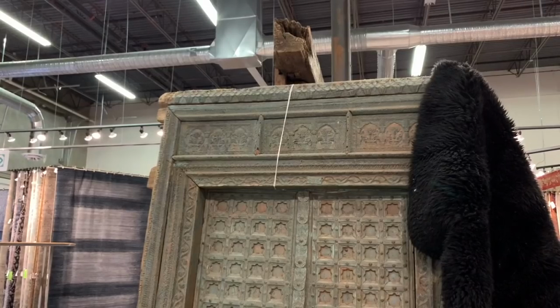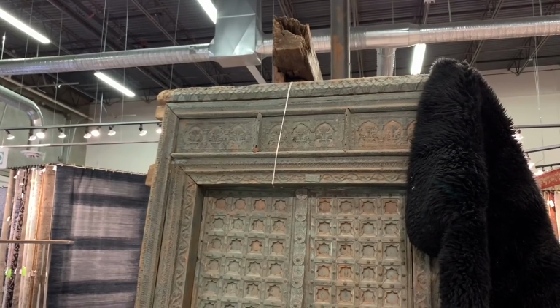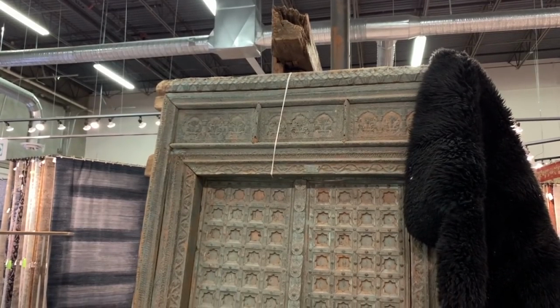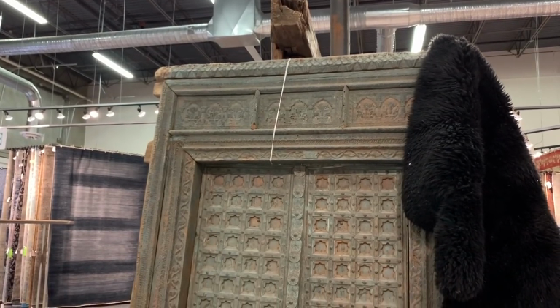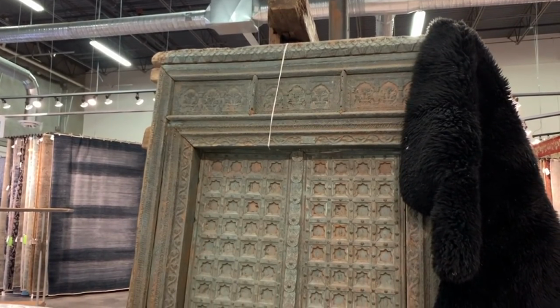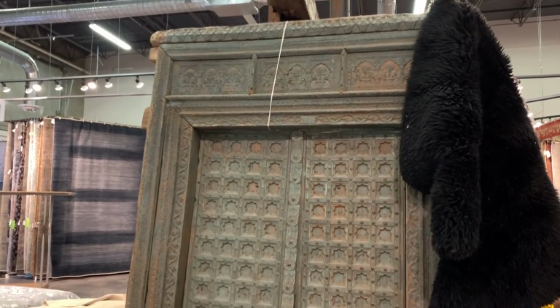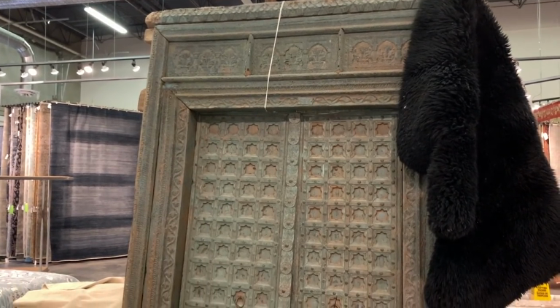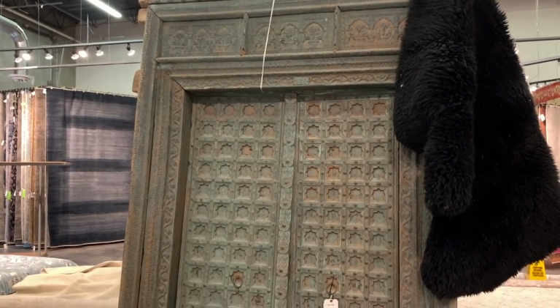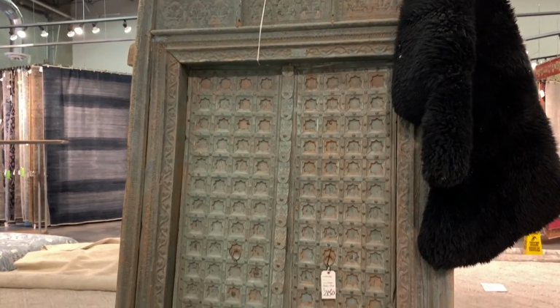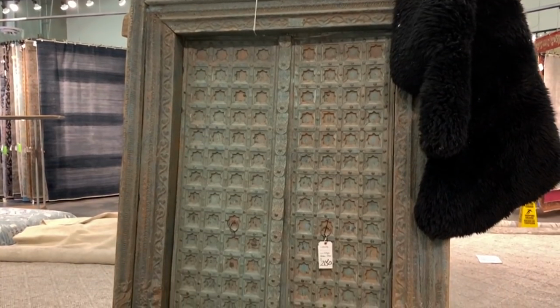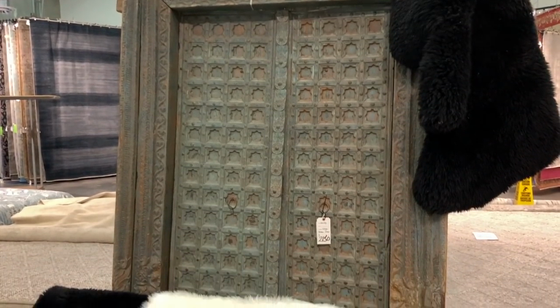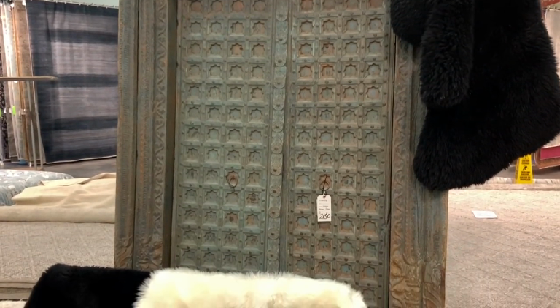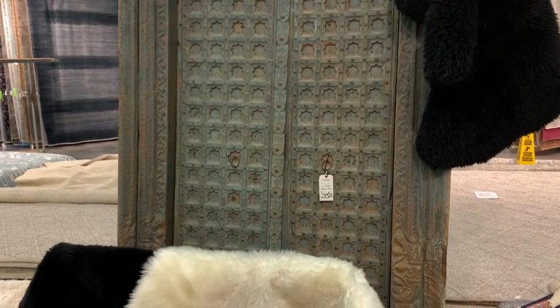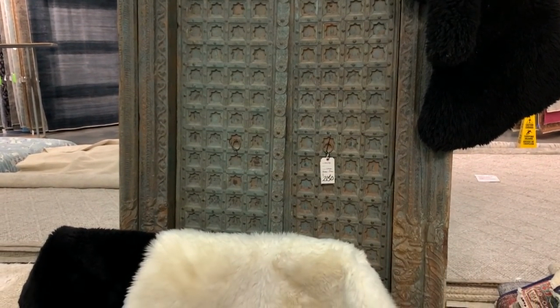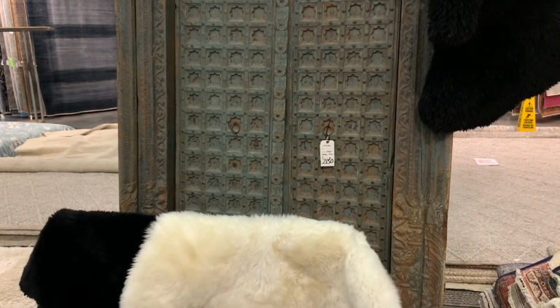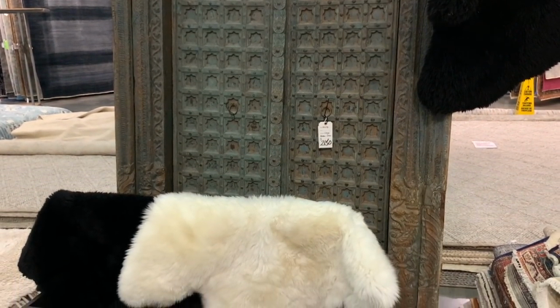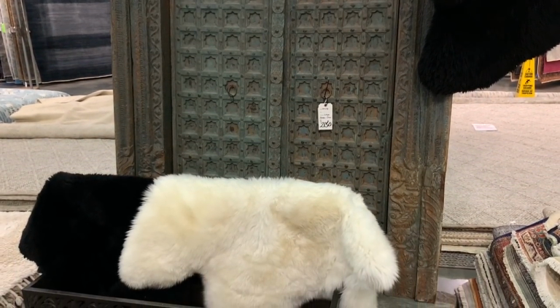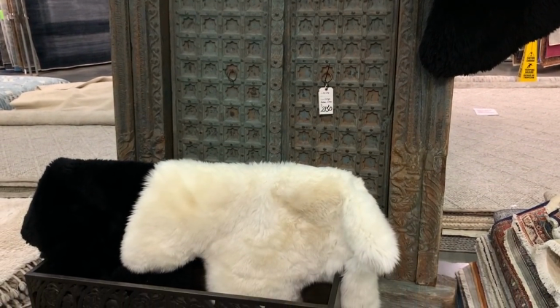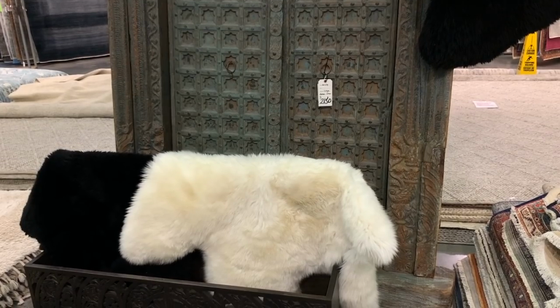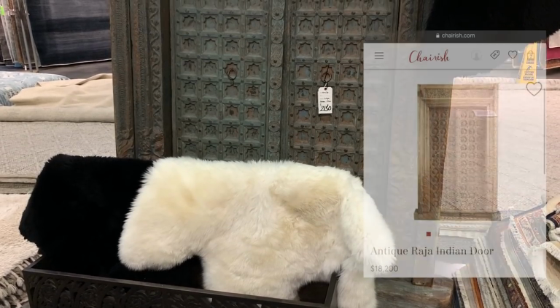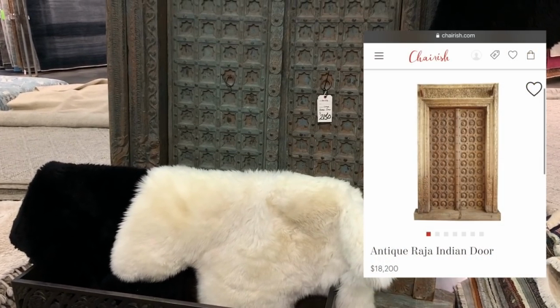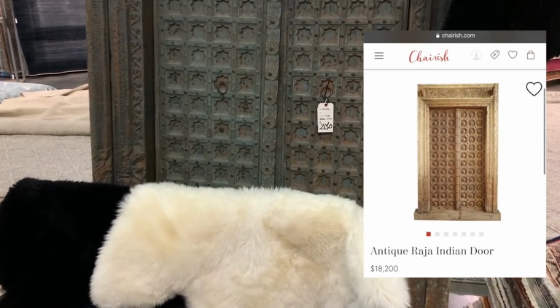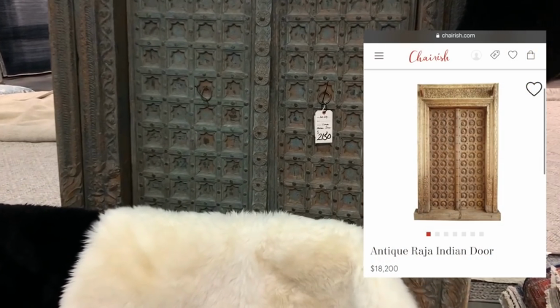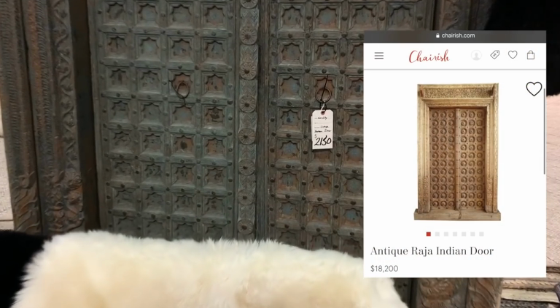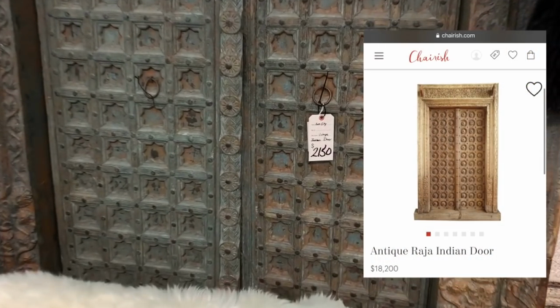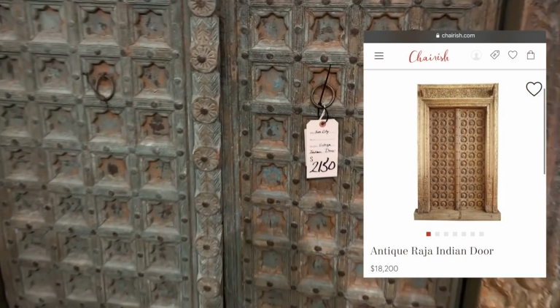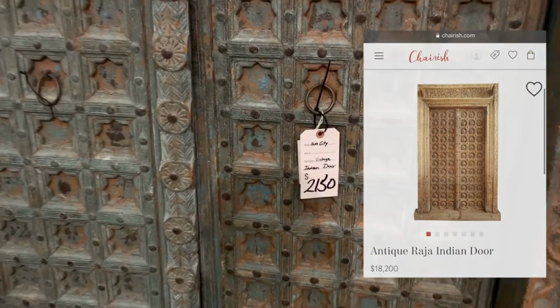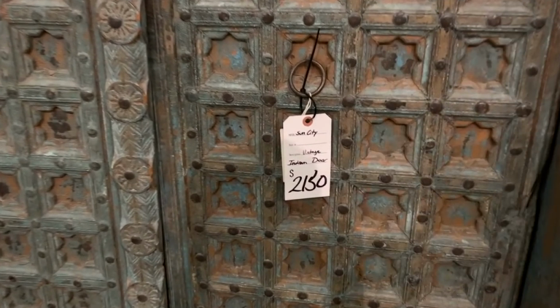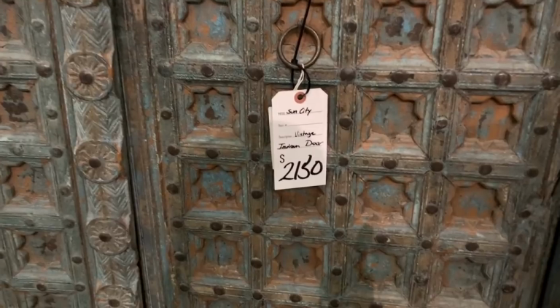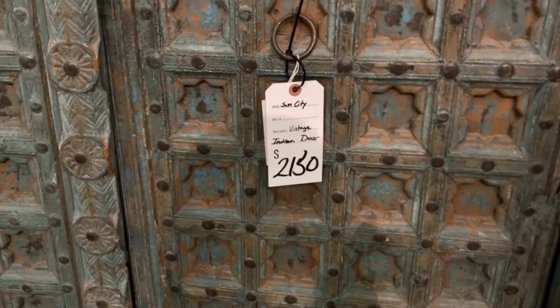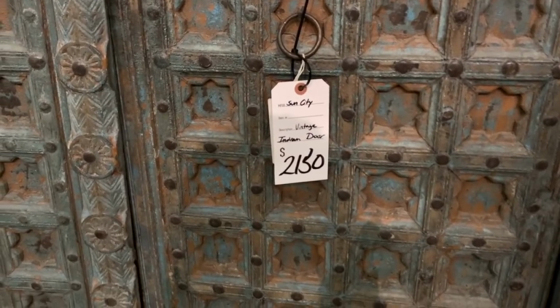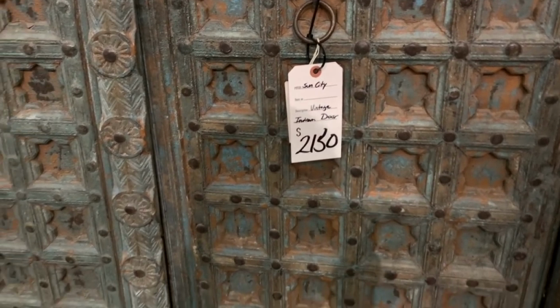Antique Raja Indian doors of this size can sell for upwards of $18,000 on Cherish.com. They are ornately detailed in hand carvings, would make a beautiful statement piece leaning or hung against a wall, and sell for a much more reasonable price here at $2,150.